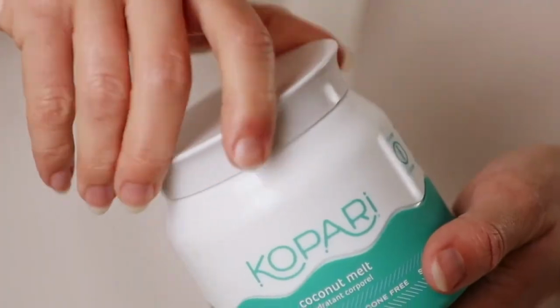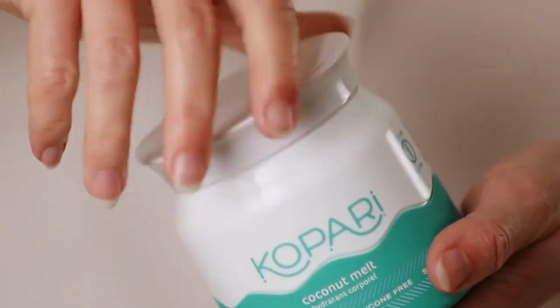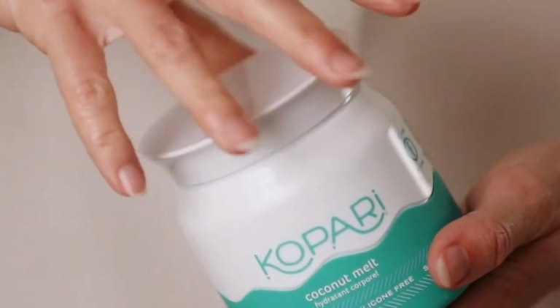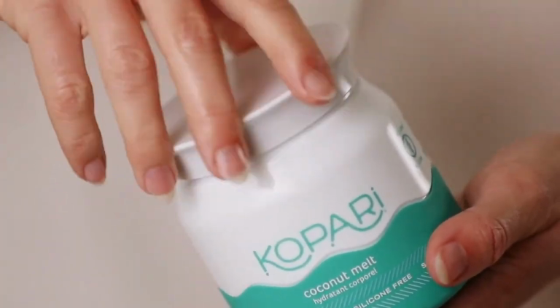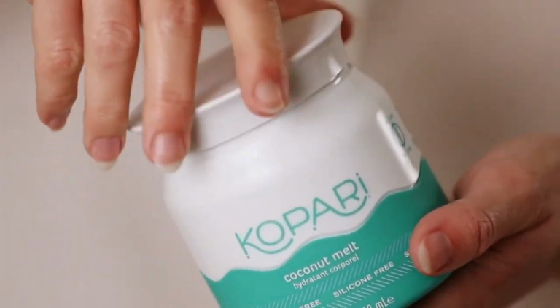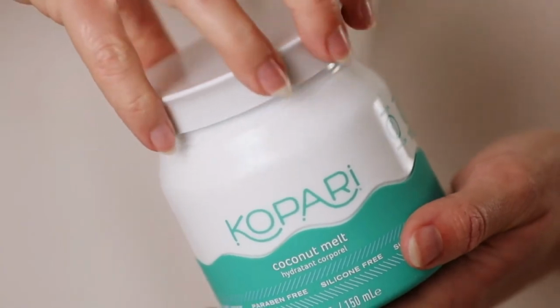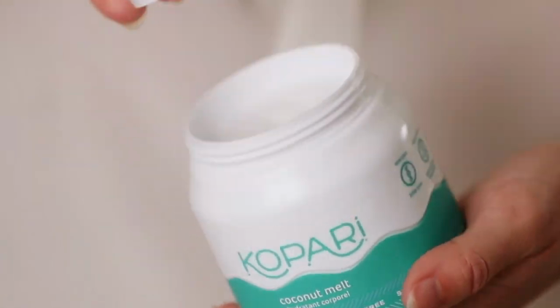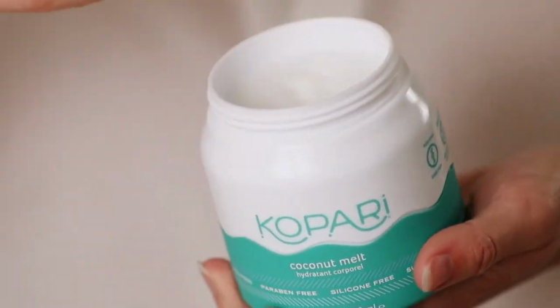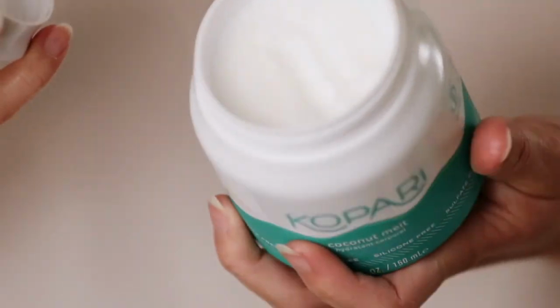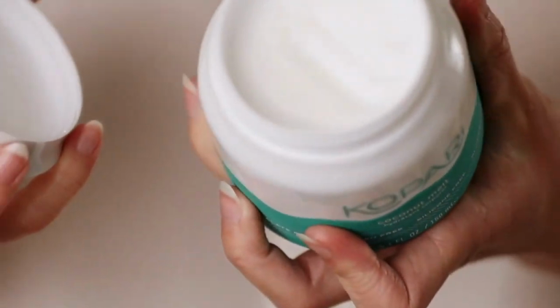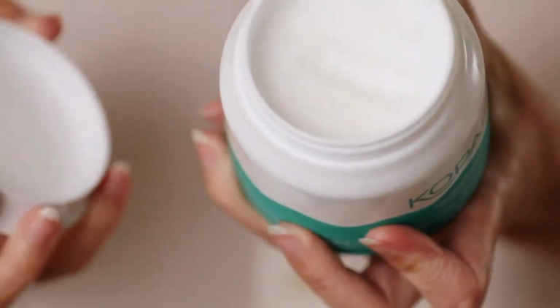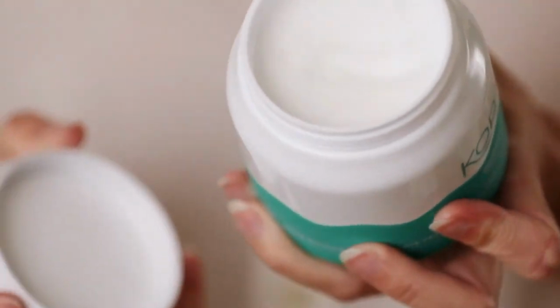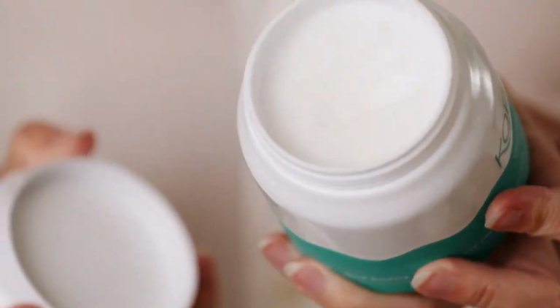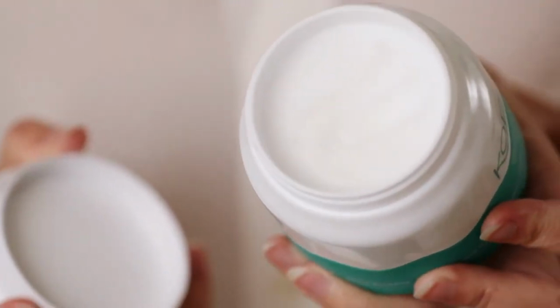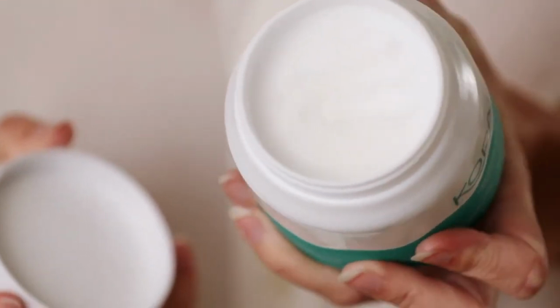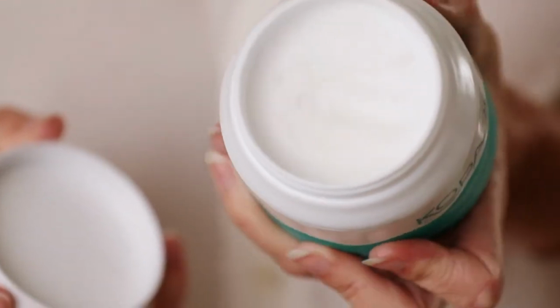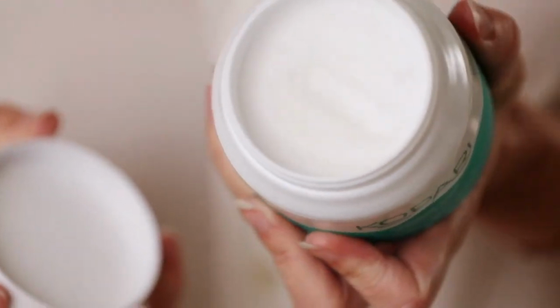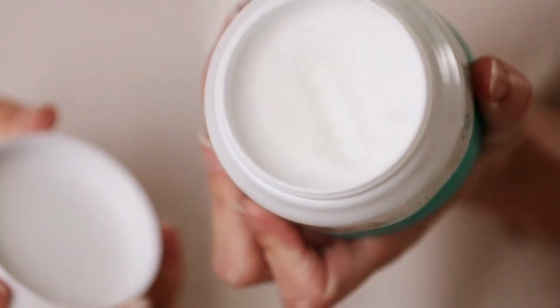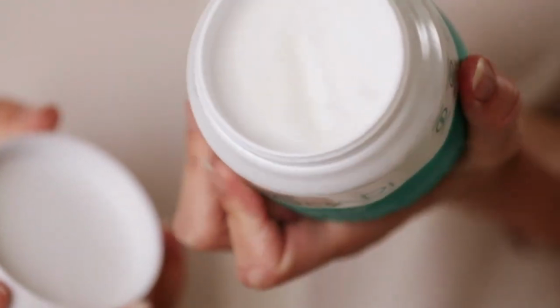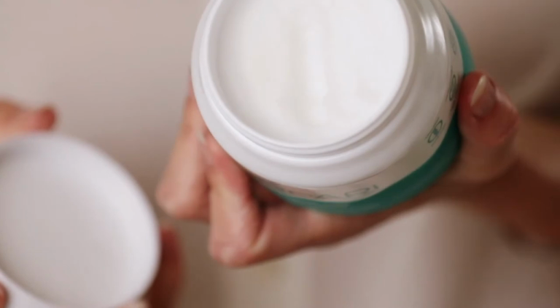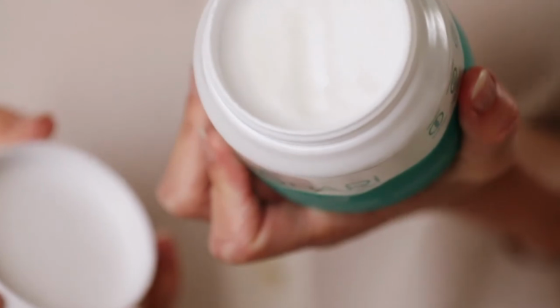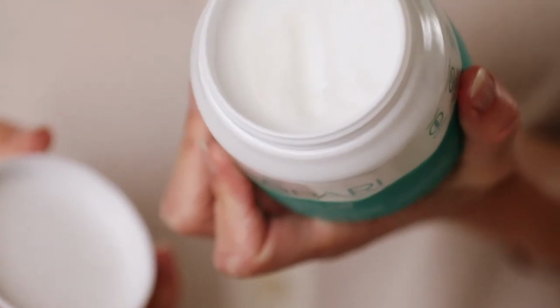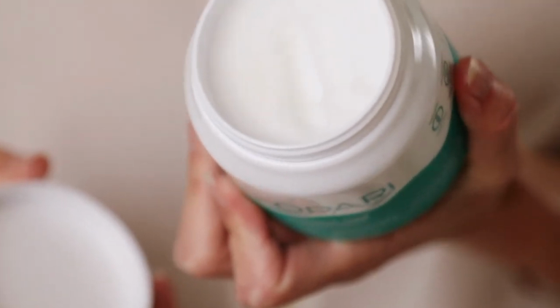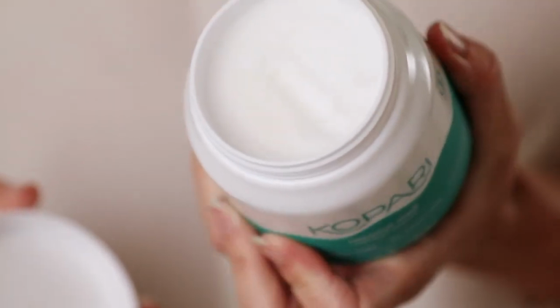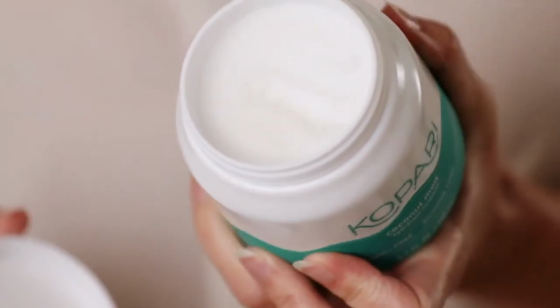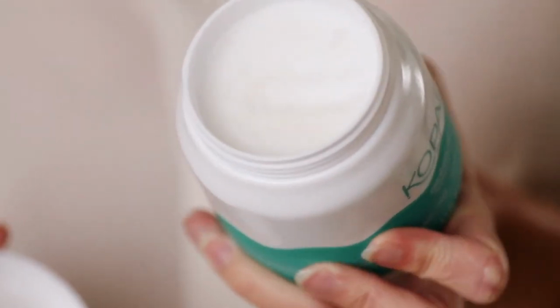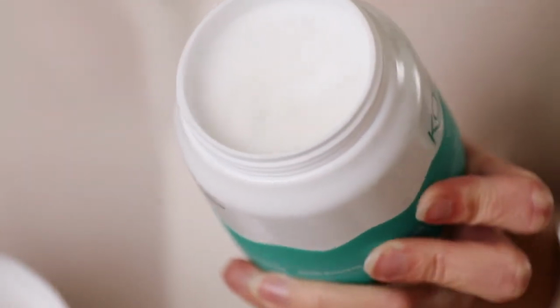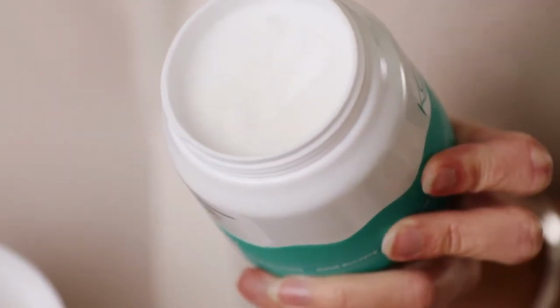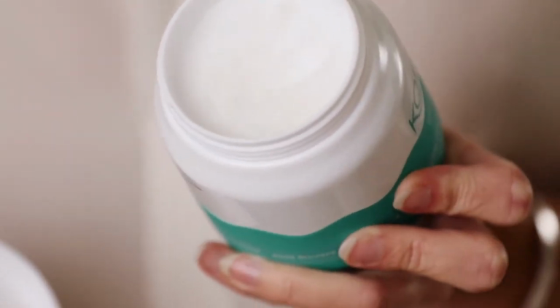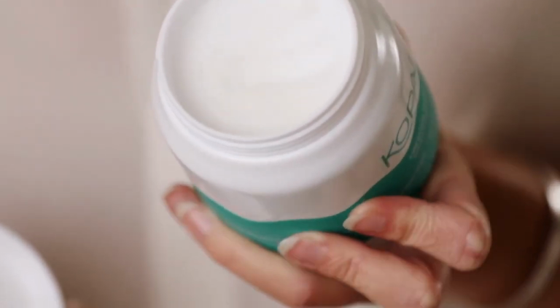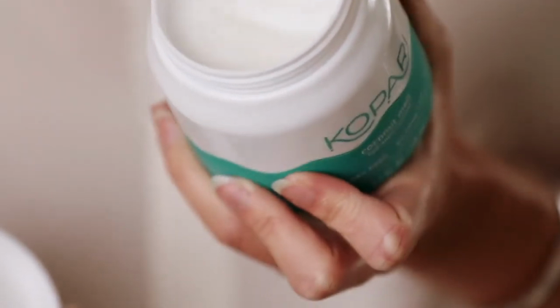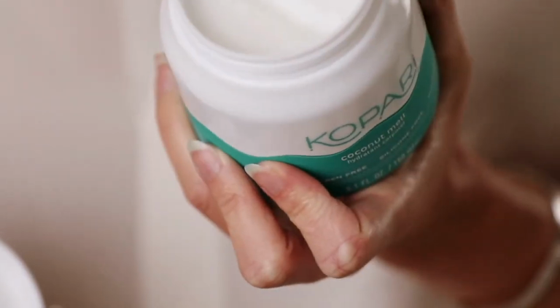It's also great to use as an eye makeup remover — it gently removes your makeup and nourishes your lashes. I also like to use it as a lip balm. This product is definitely my must-have.